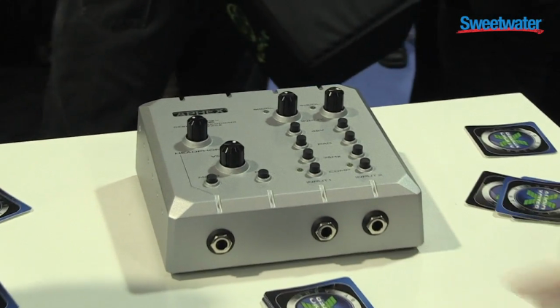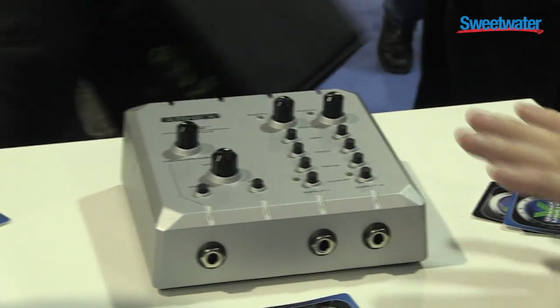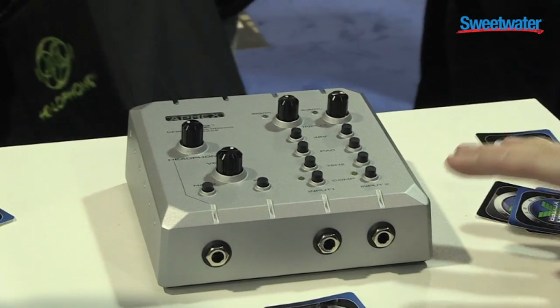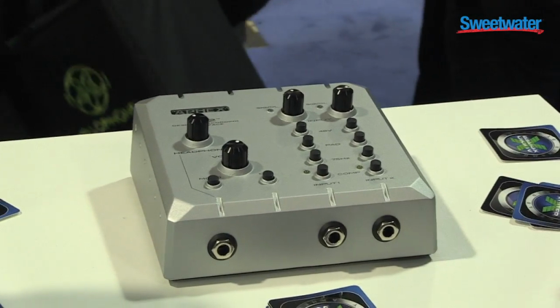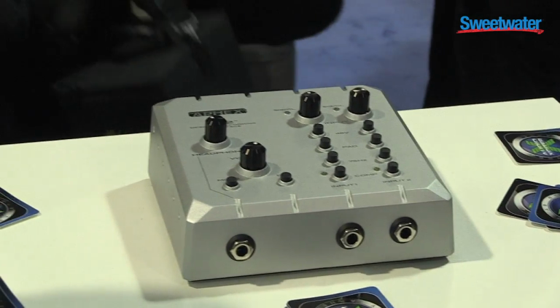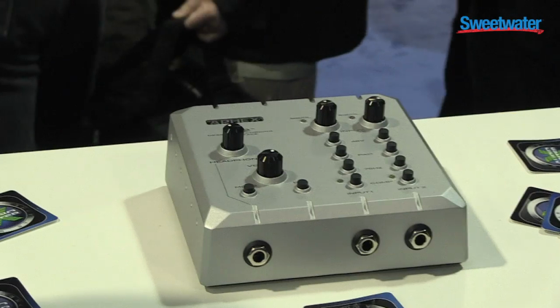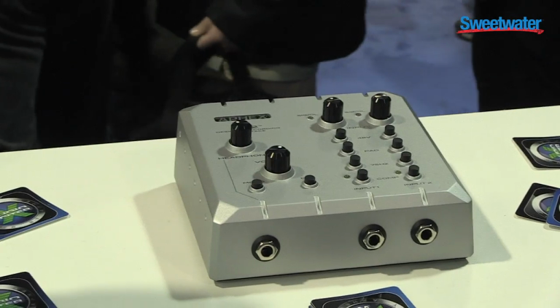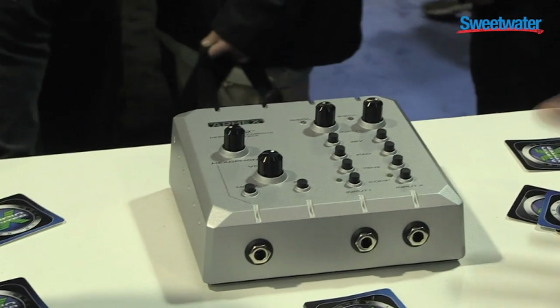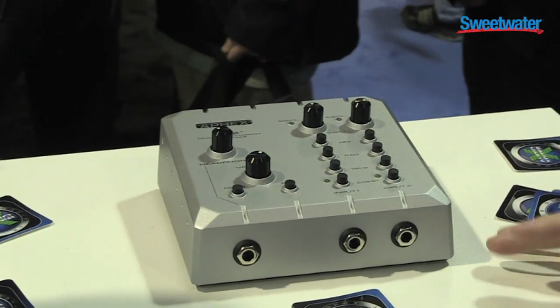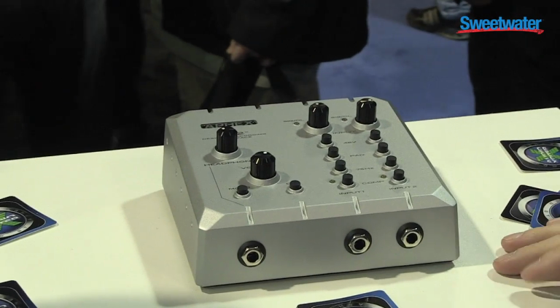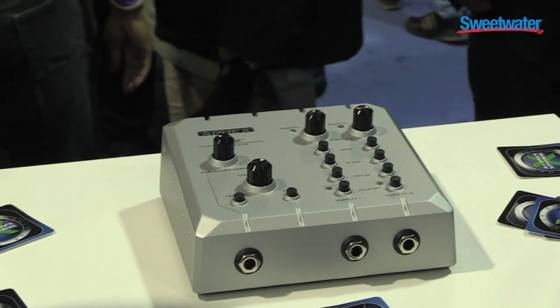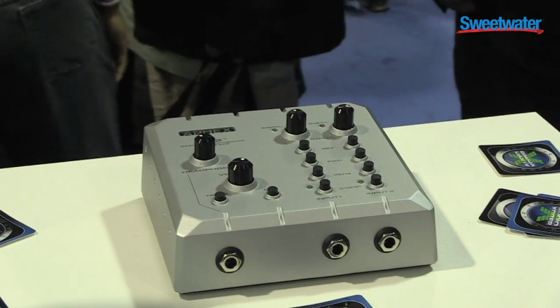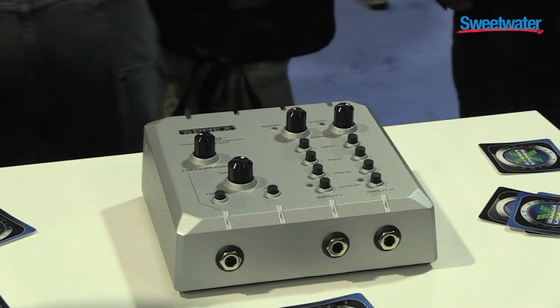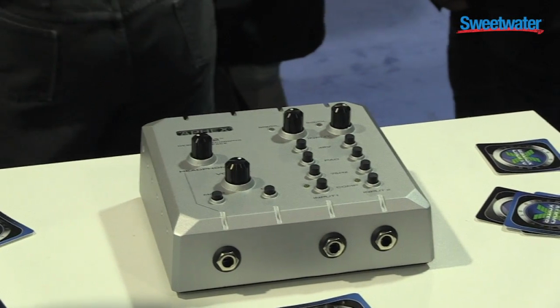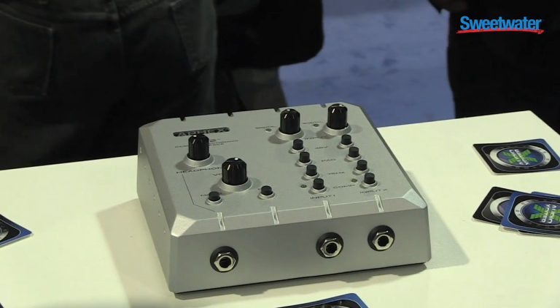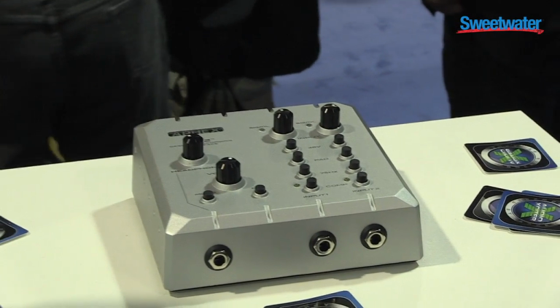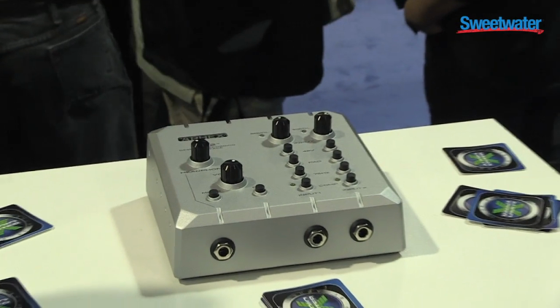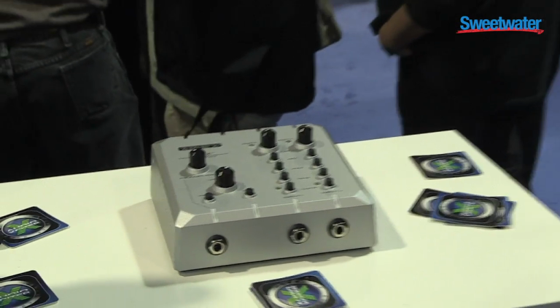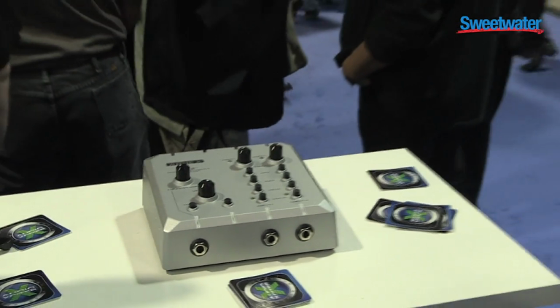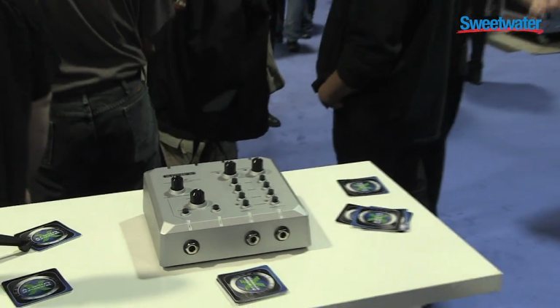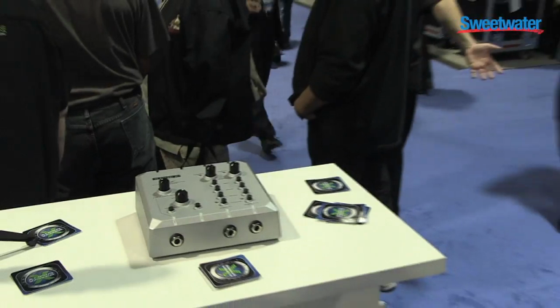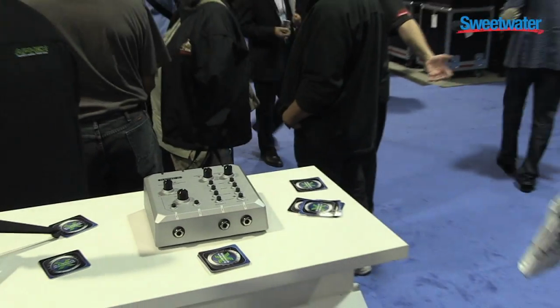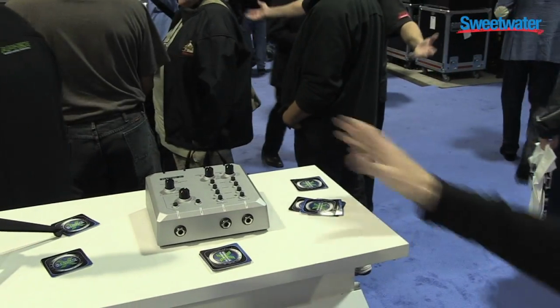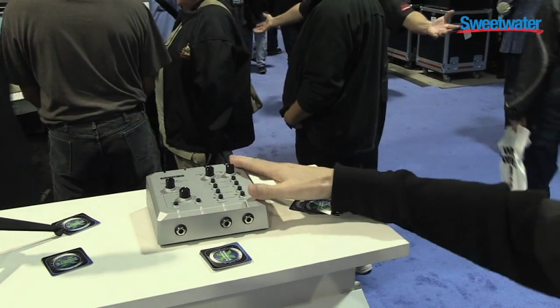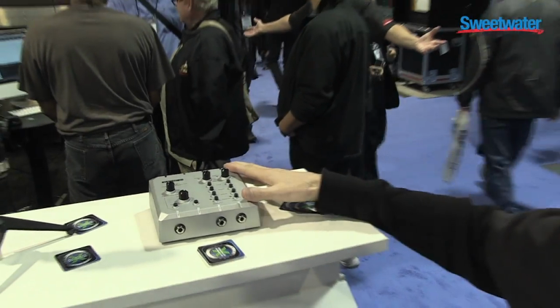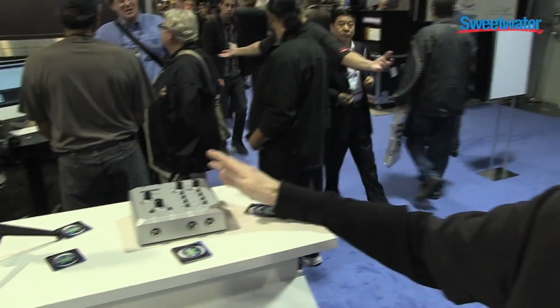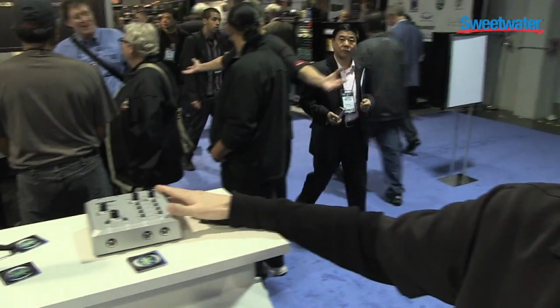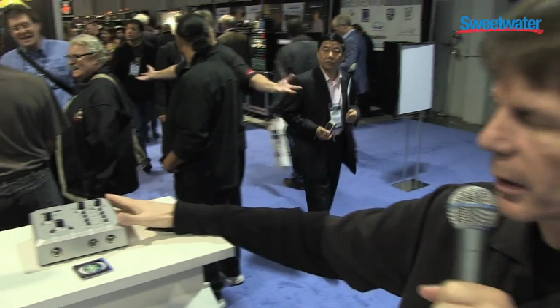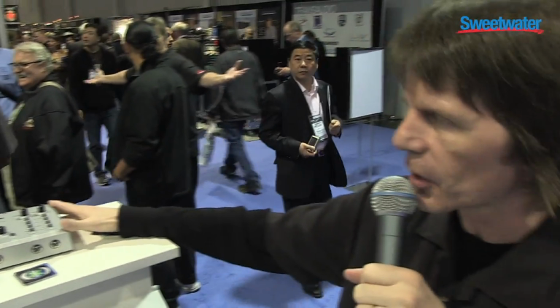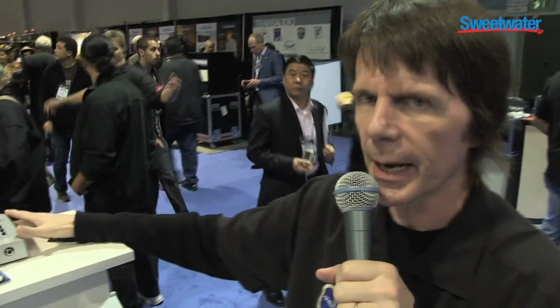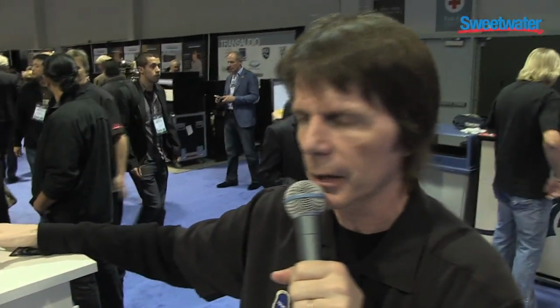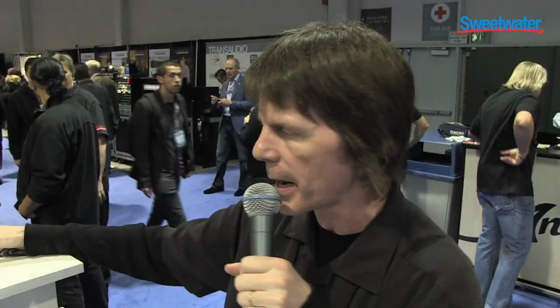So really it's everything you need in an interface all in one product. There's no need for a channel strip or an external headphone amplifier or compressor. It's all built in, it's all high quality, it's all in the analog domain.